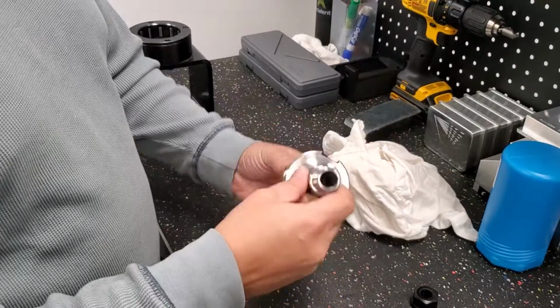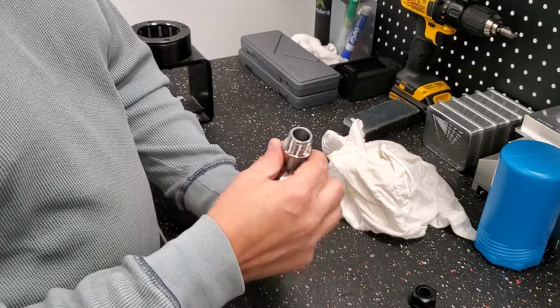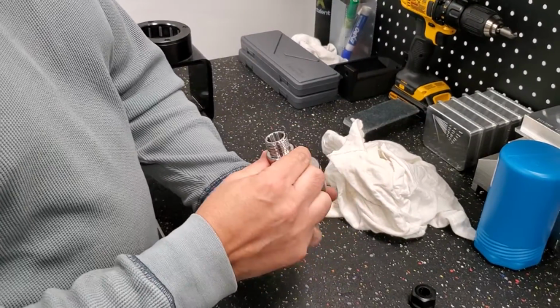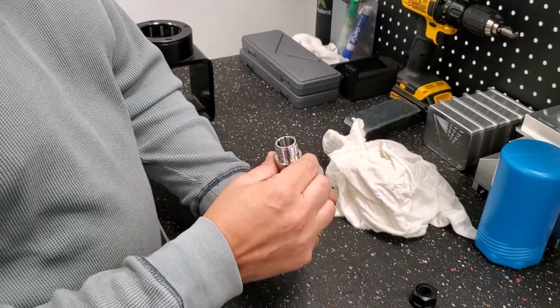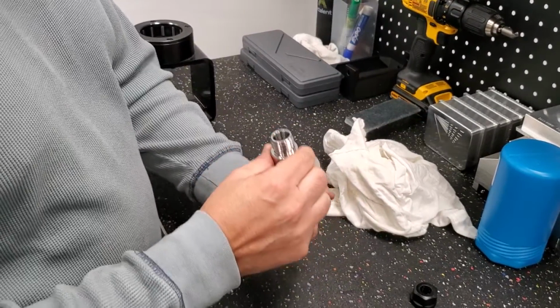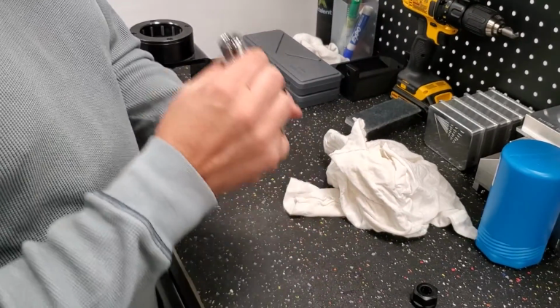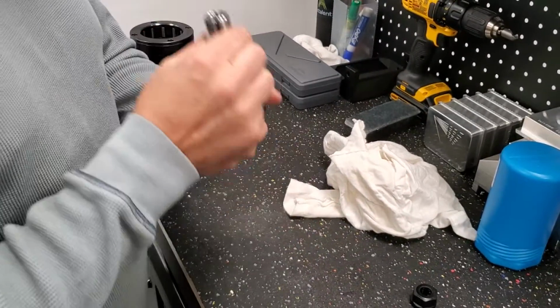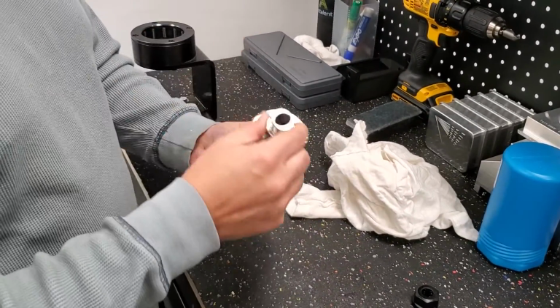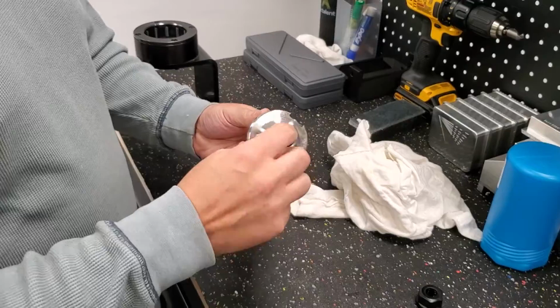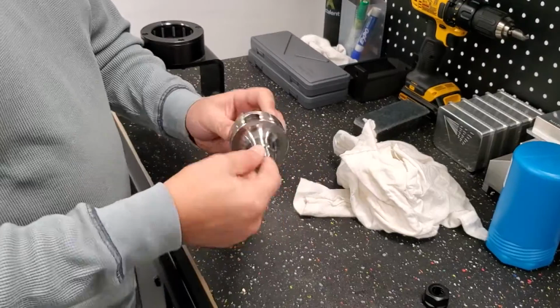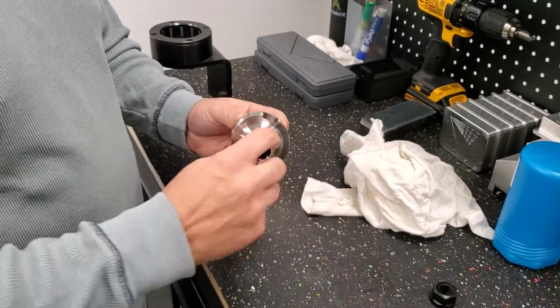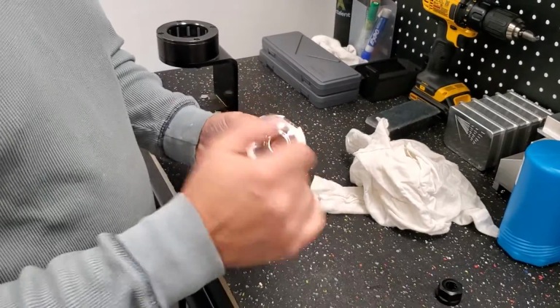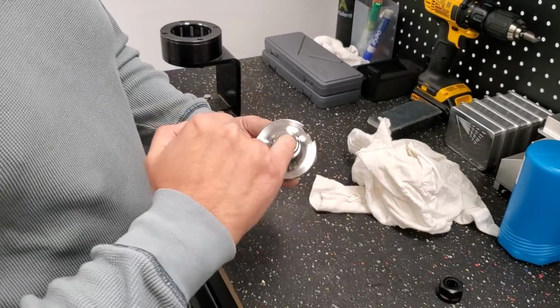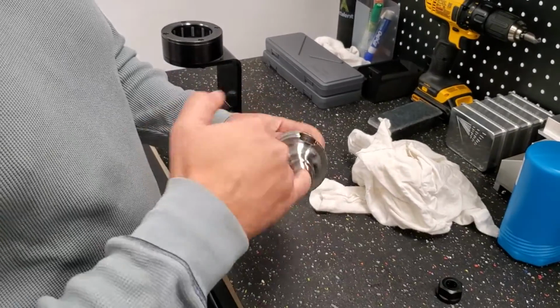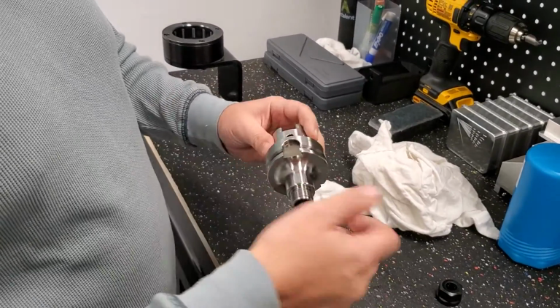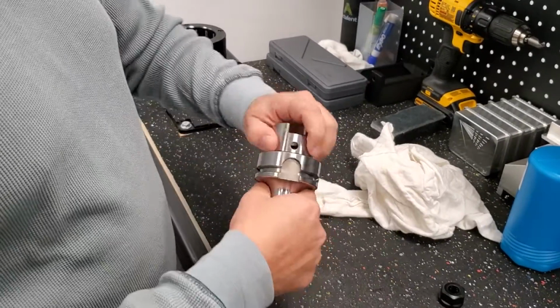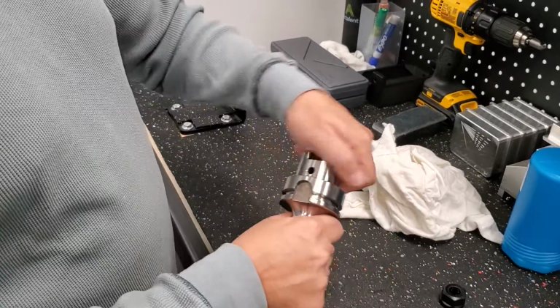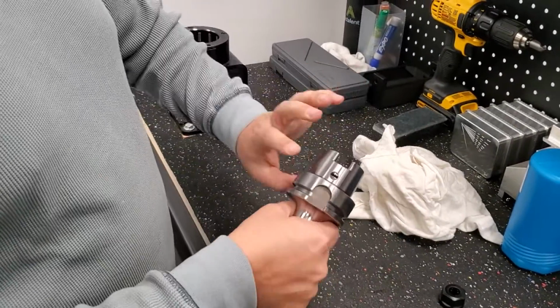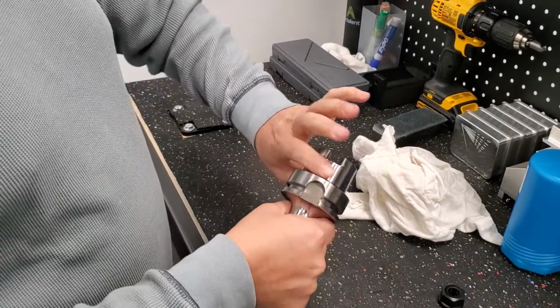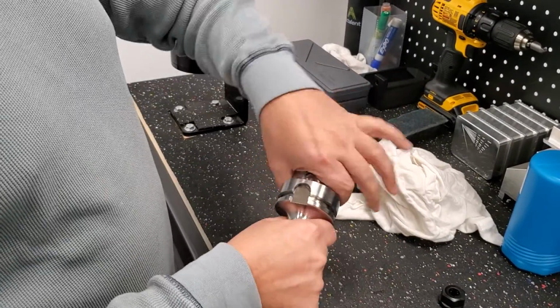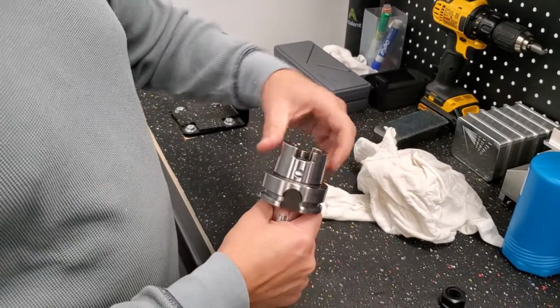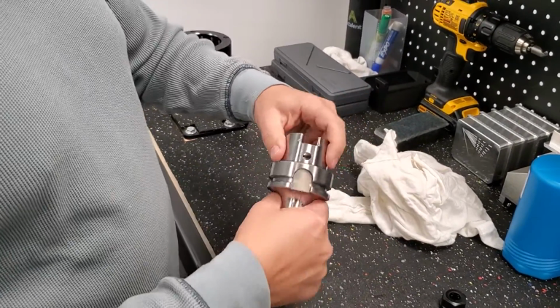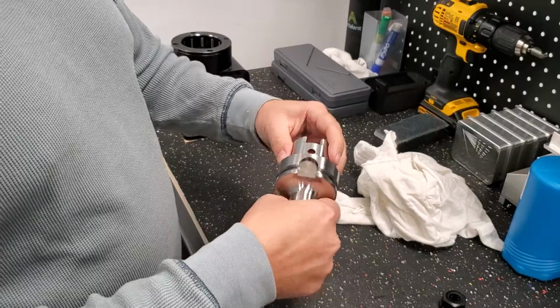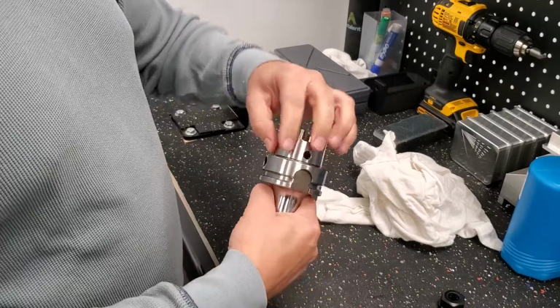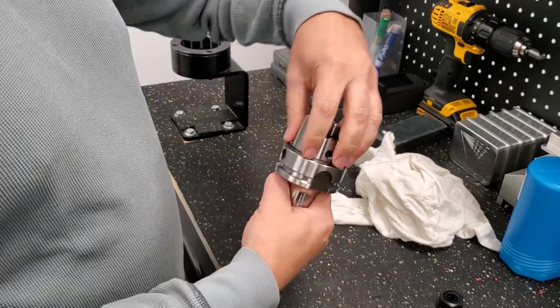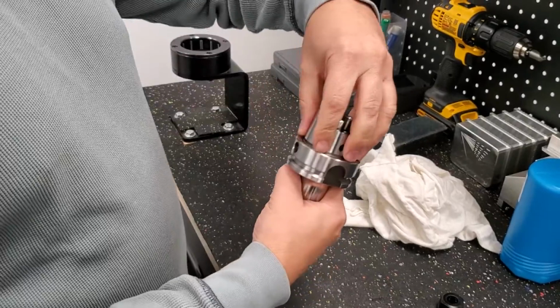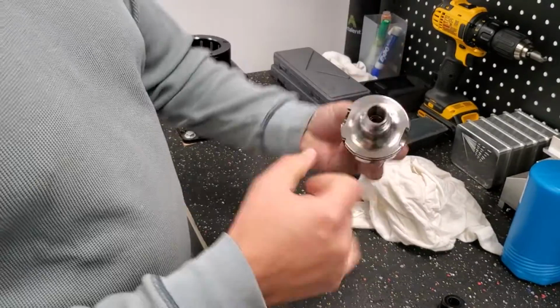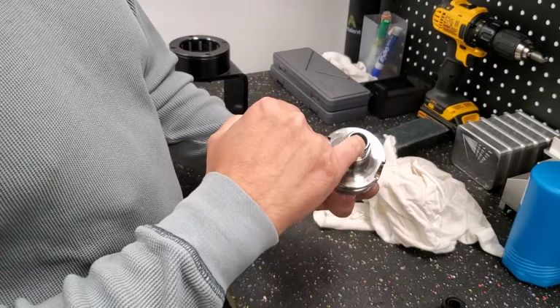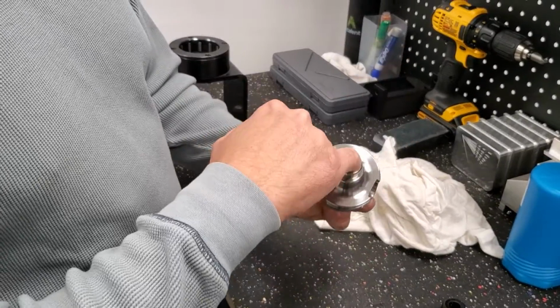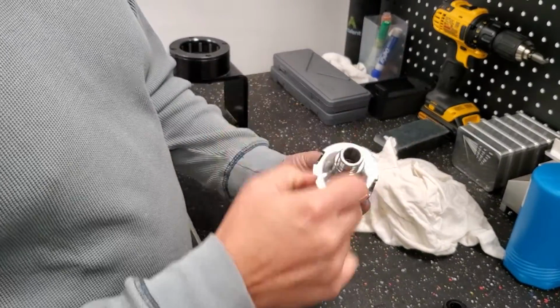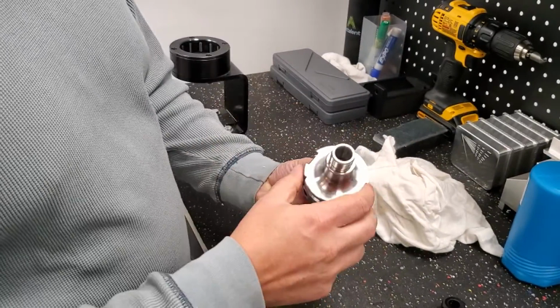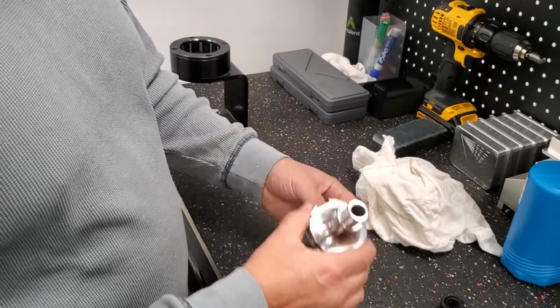That is clean now — everything nice and clean, no damages. You check for damages. You definitely don't want to damage anything in the area where the tool holds, or anything inside the collet holder.